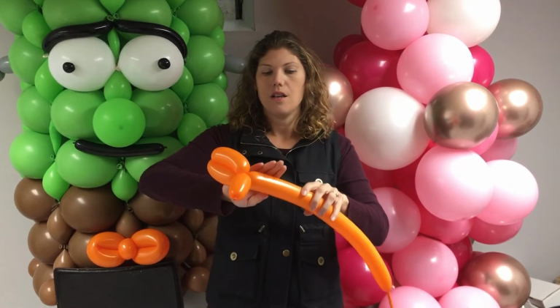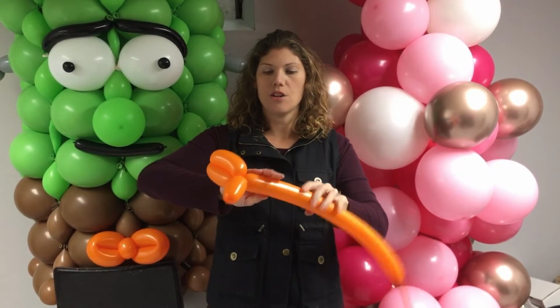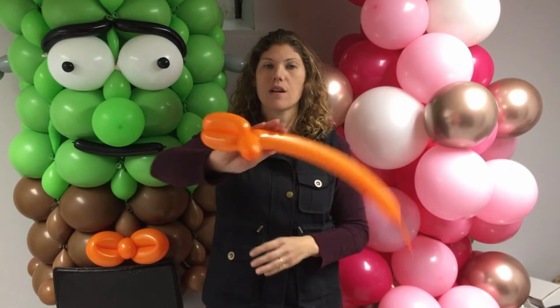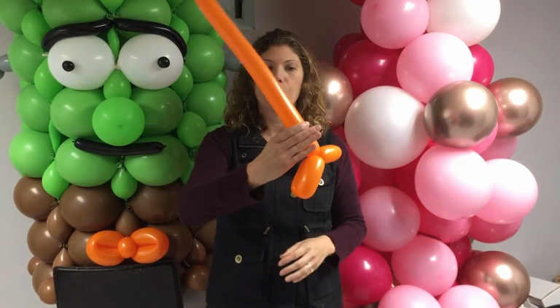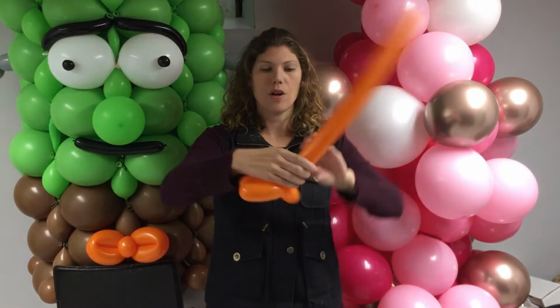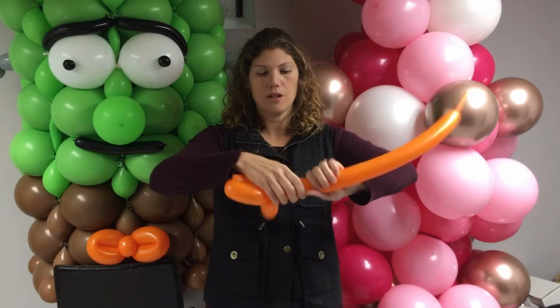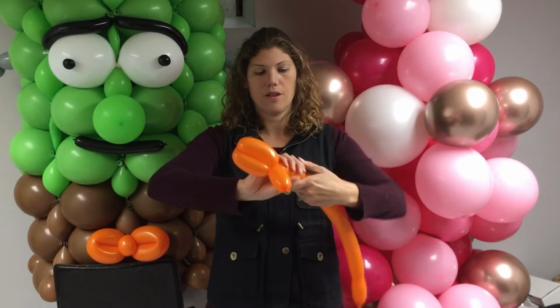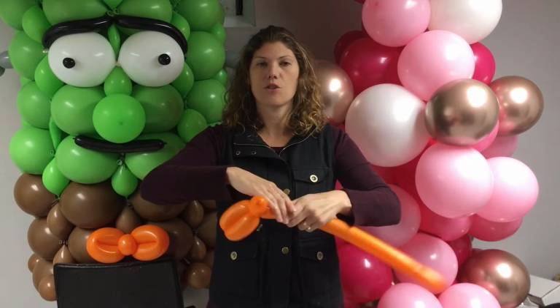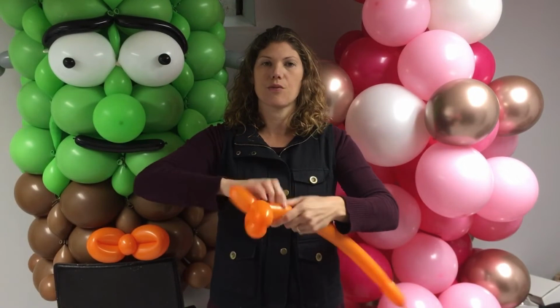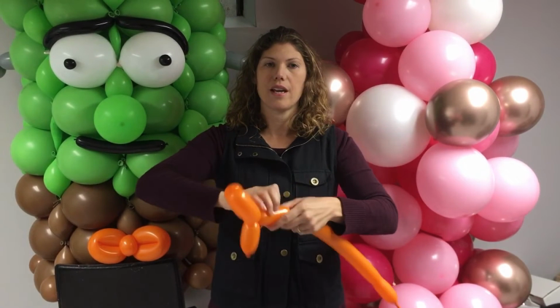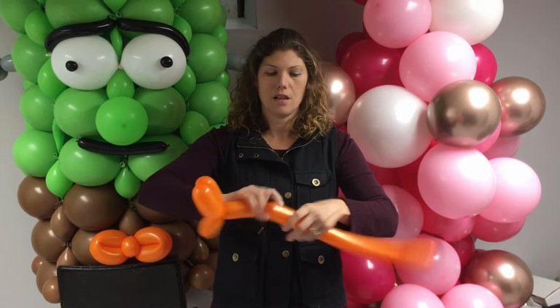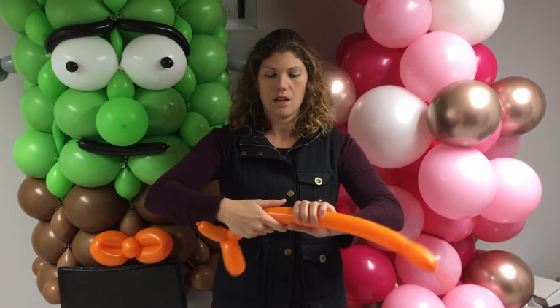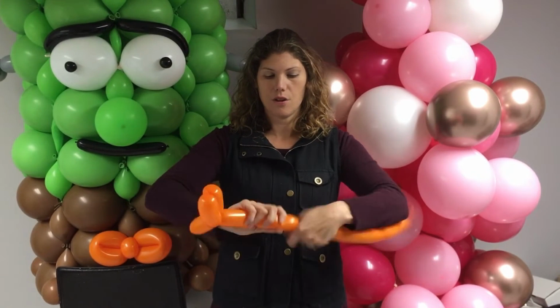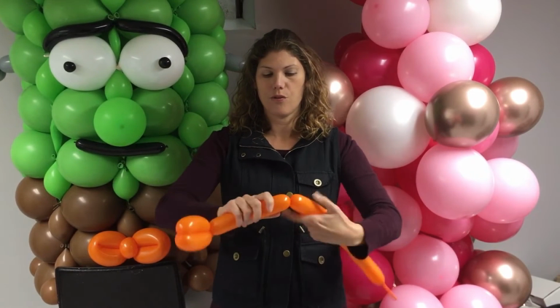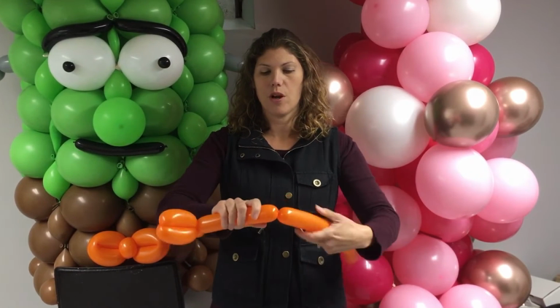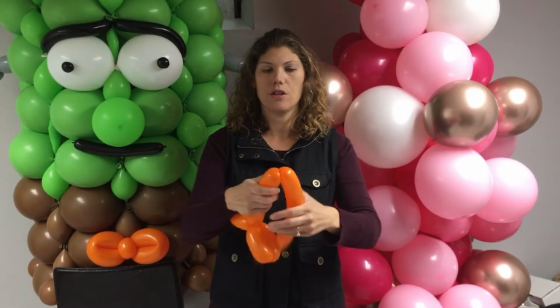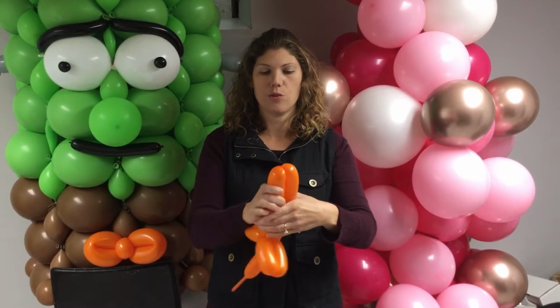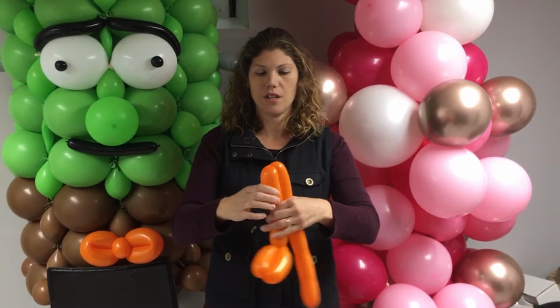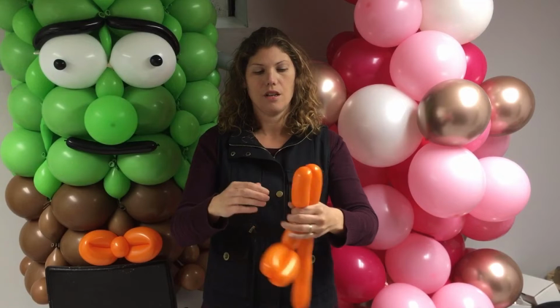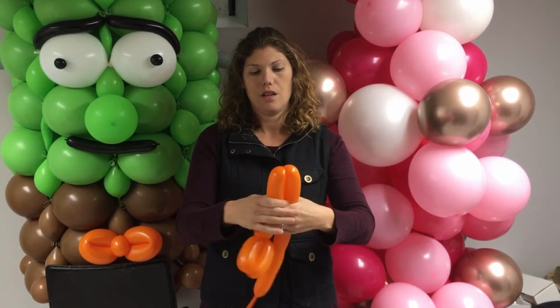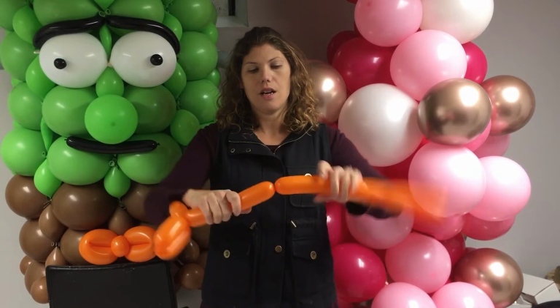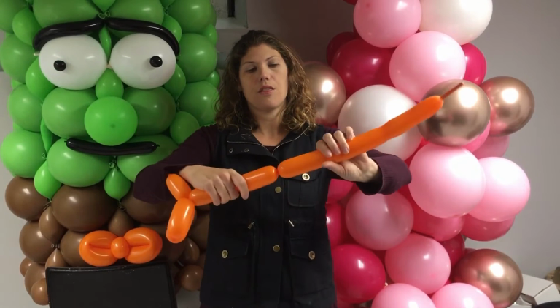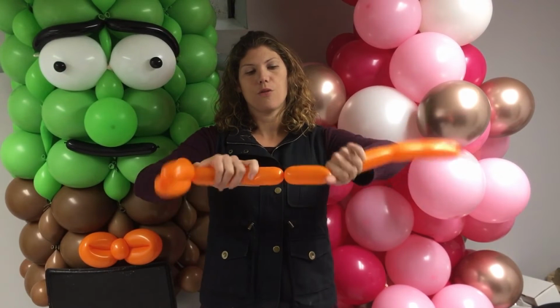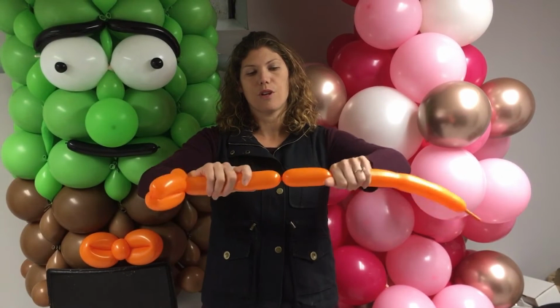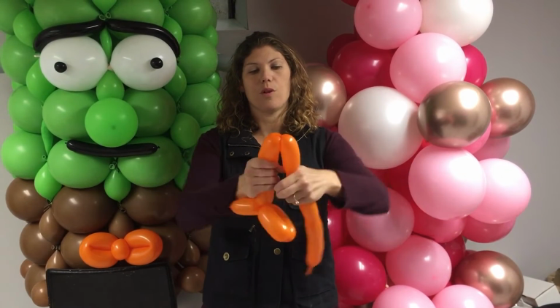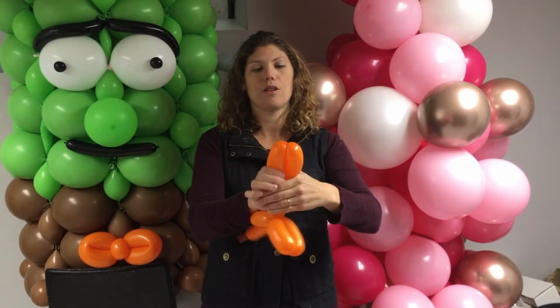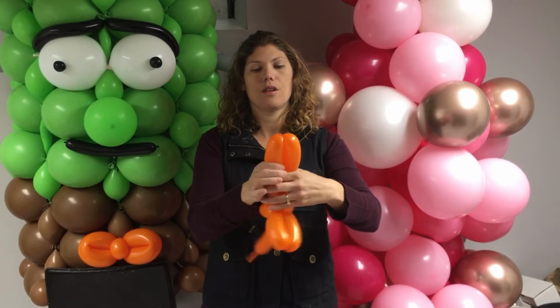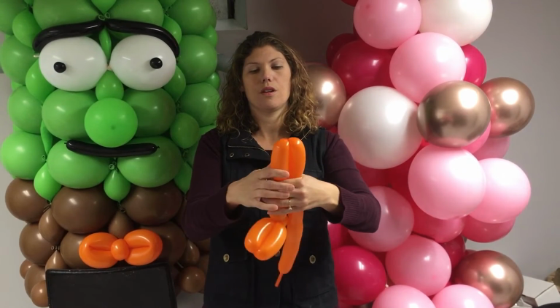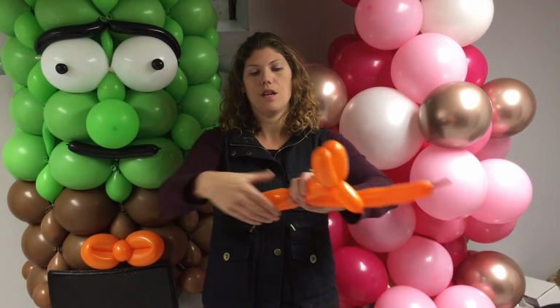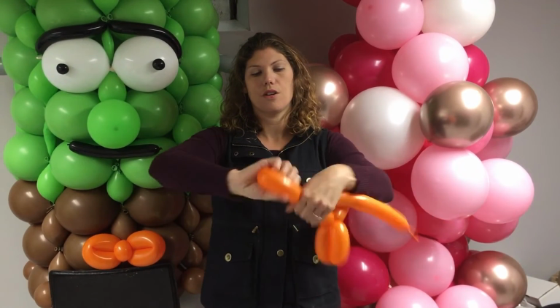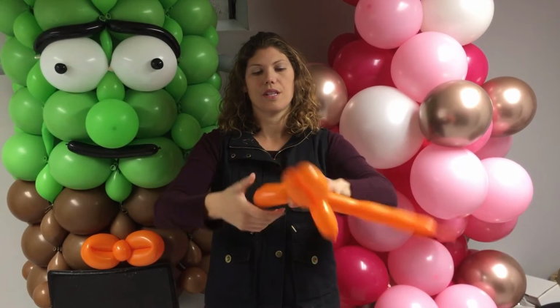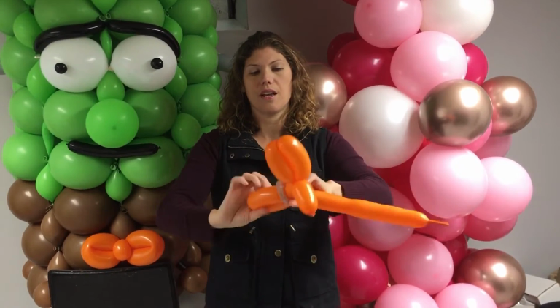Then you're going to make a four-finger bubble and twist it for the neck. Another four-finger bubble and twist it. And then a third four-finger bubble, and you're going to twist it together.